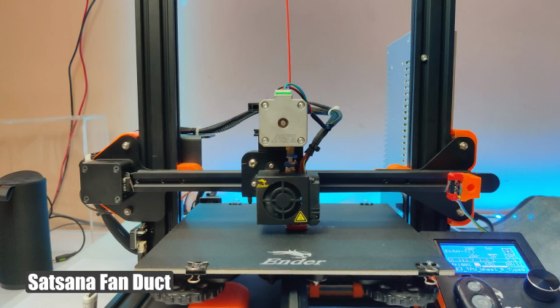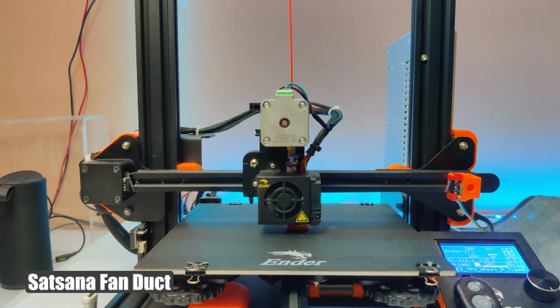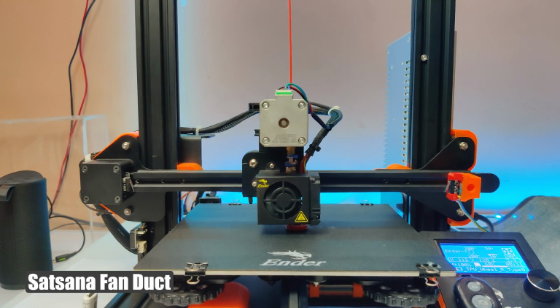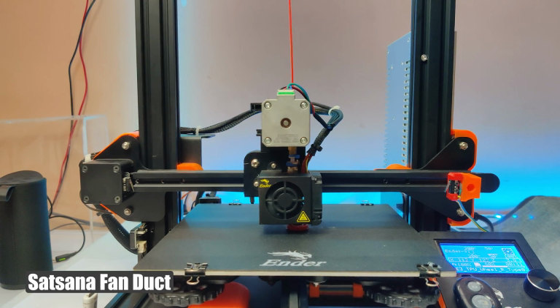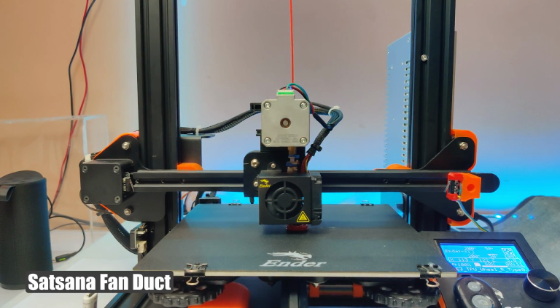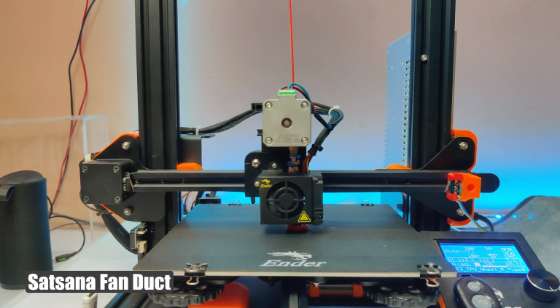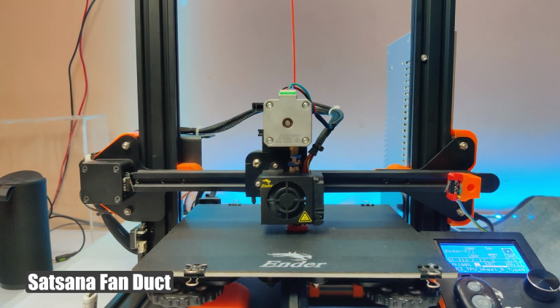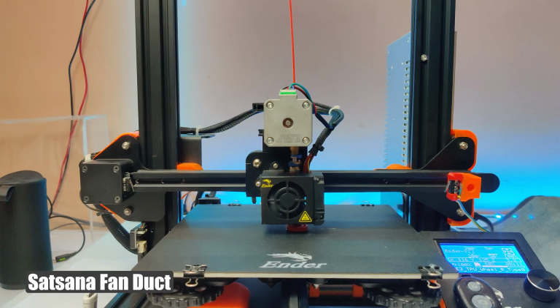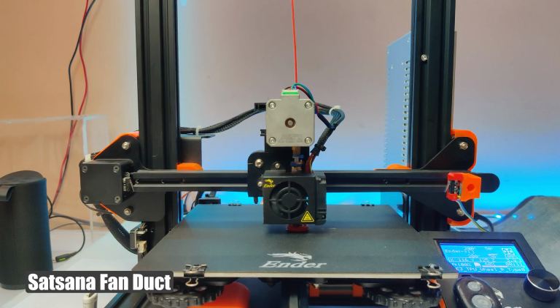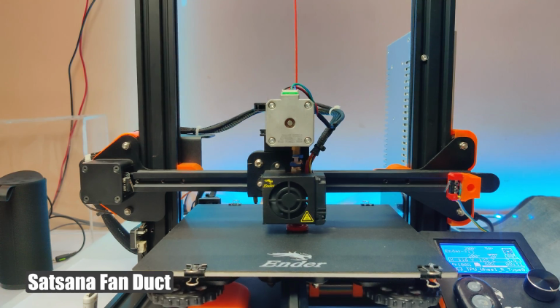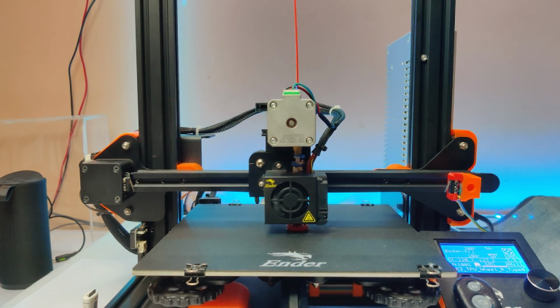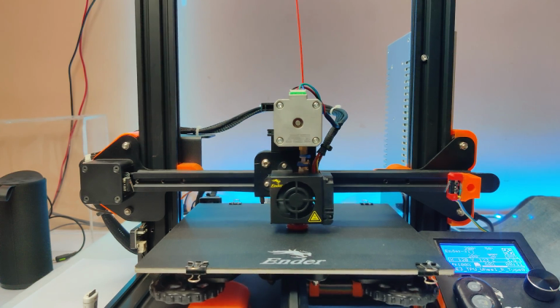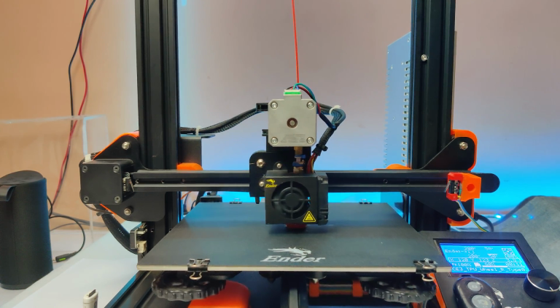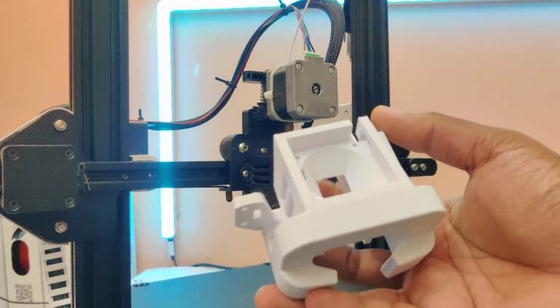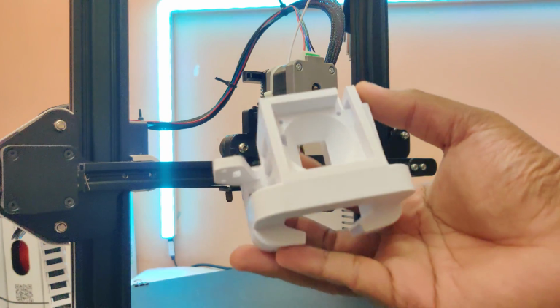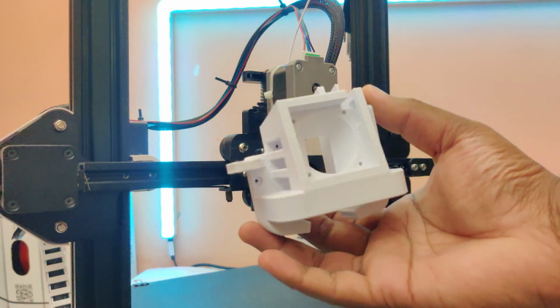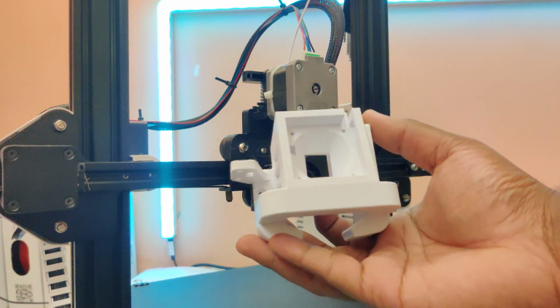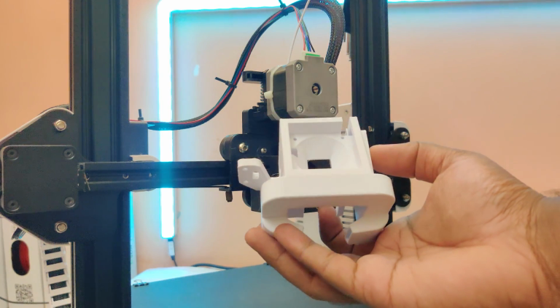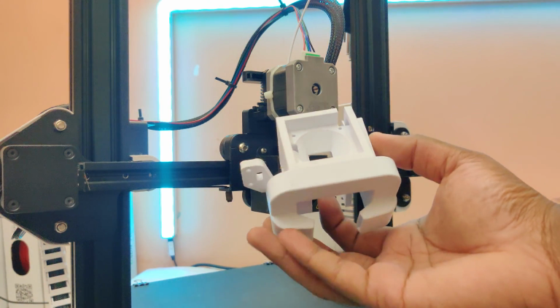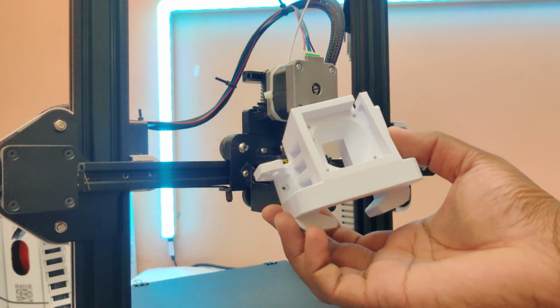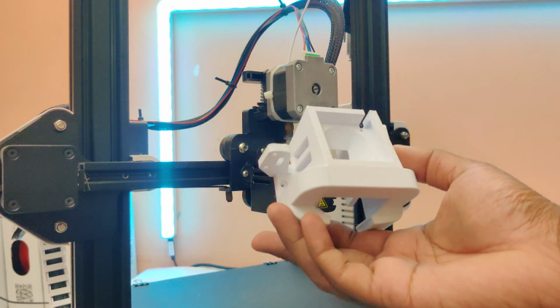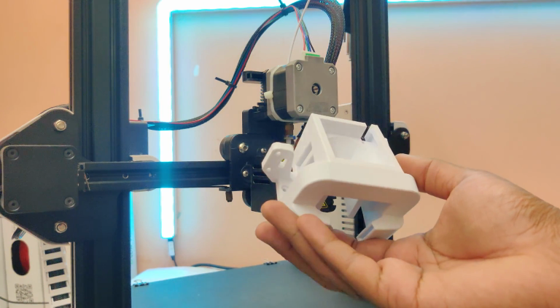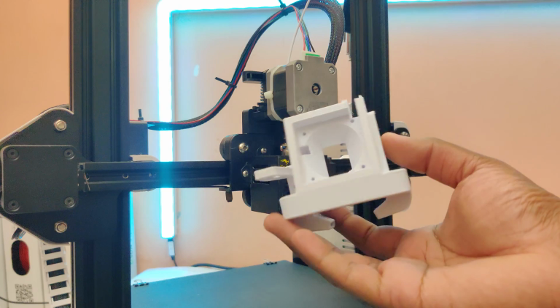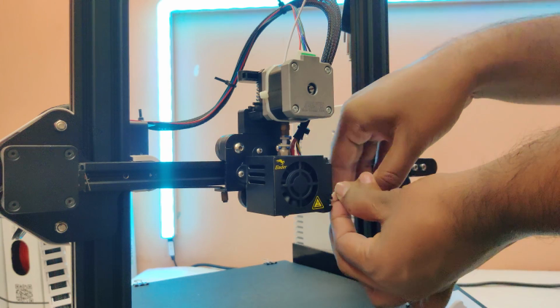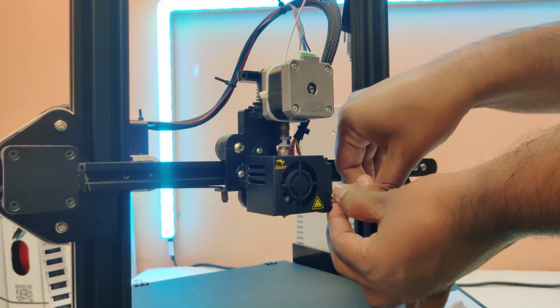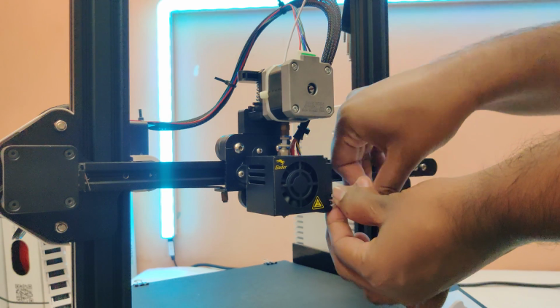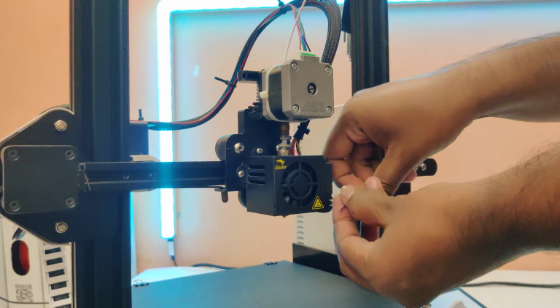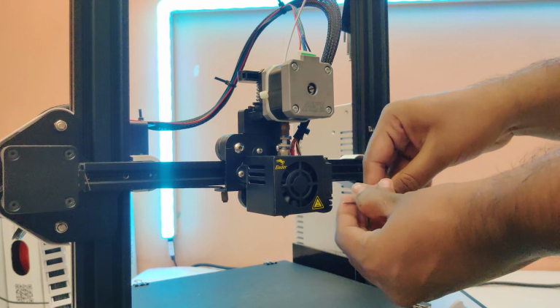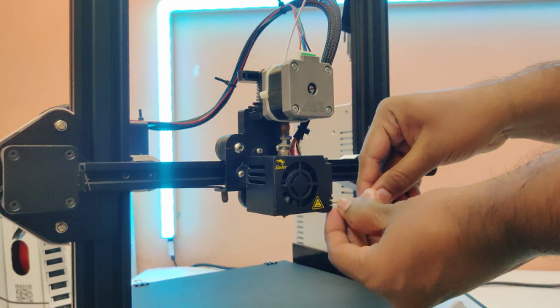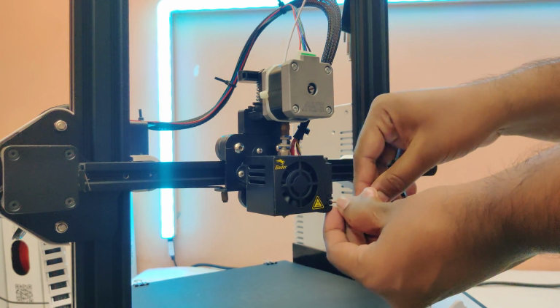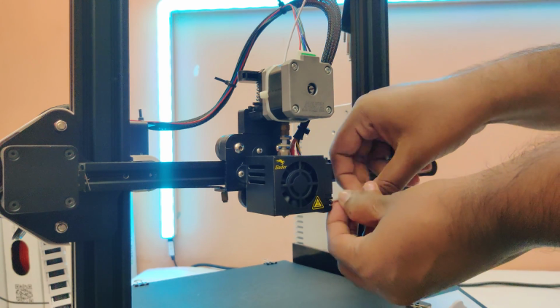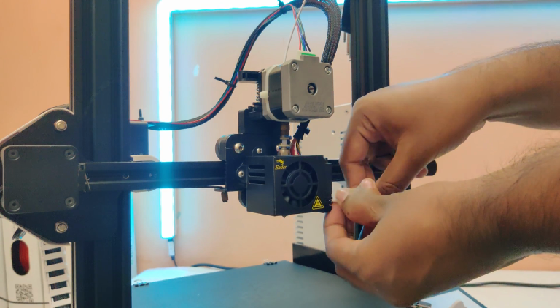After upgrading to Direct Drive, I couldn't use my Voron Fan Duct anymore. I chose the Satsana Fan Duct by Eric from Thingiverse — it's the only fan duct that fits my Direct Drive setup.